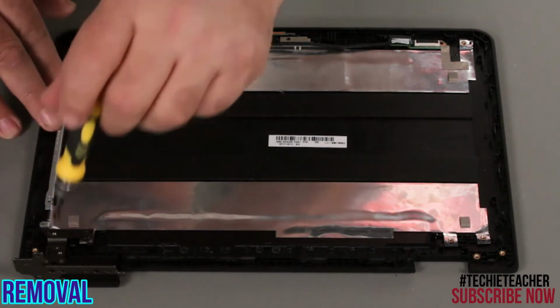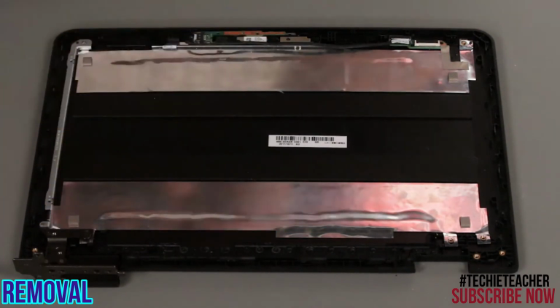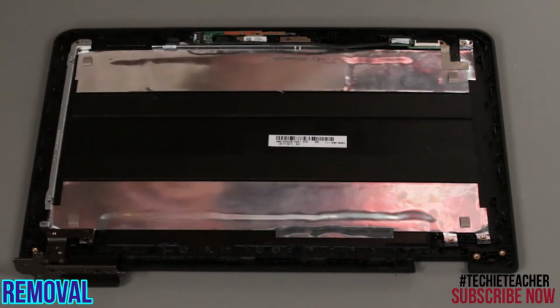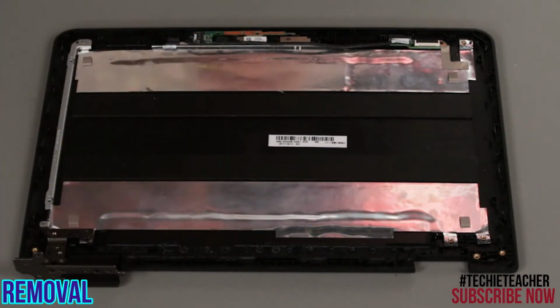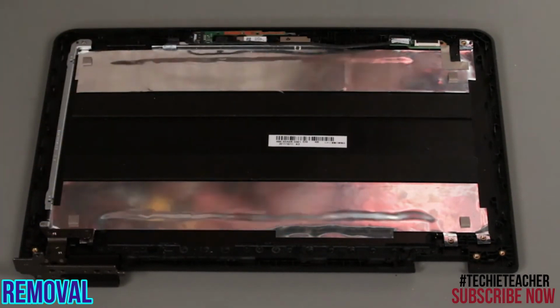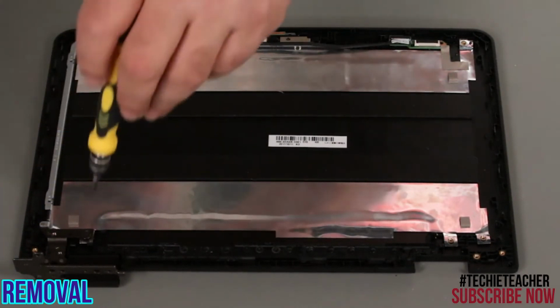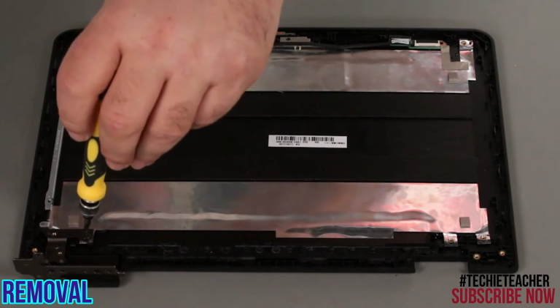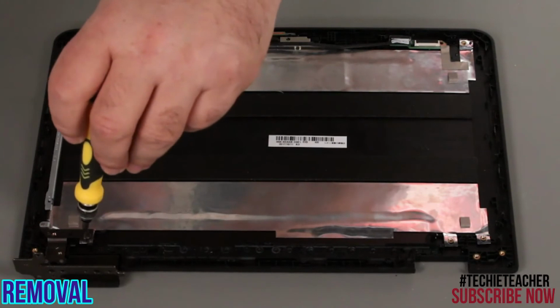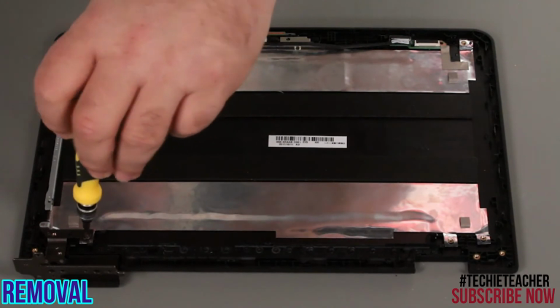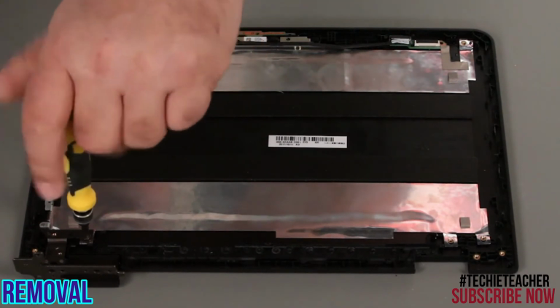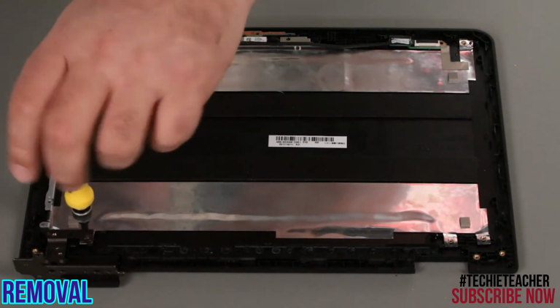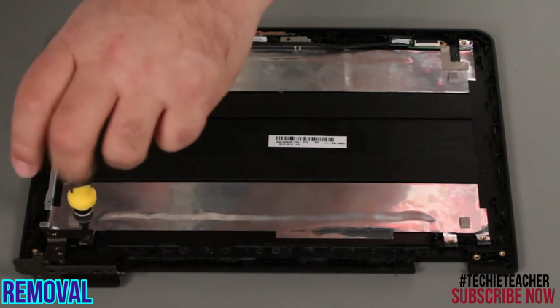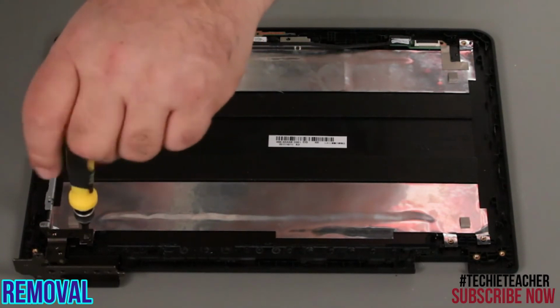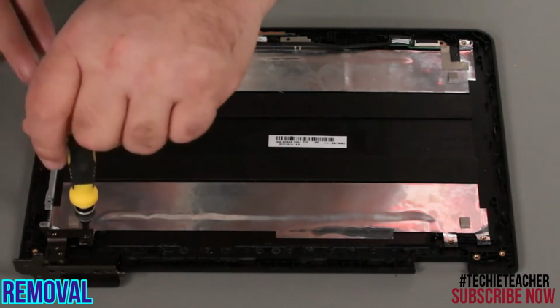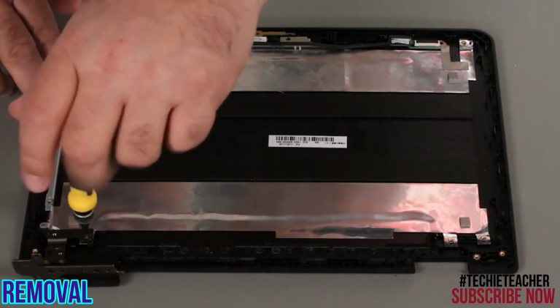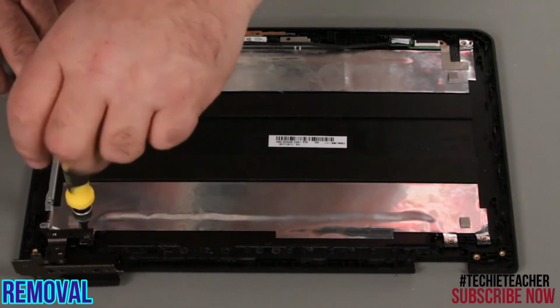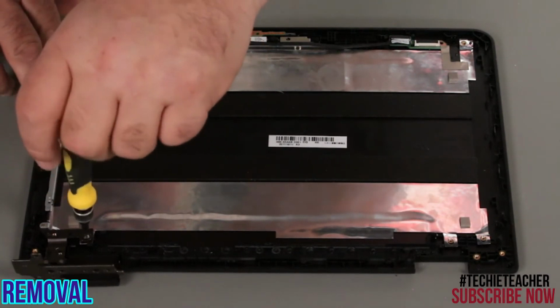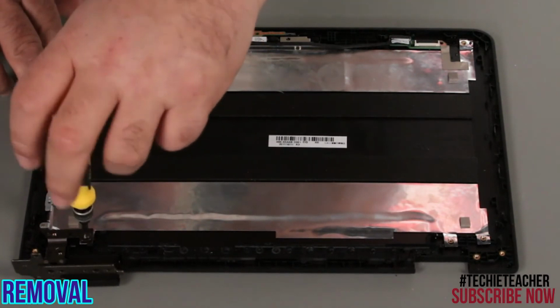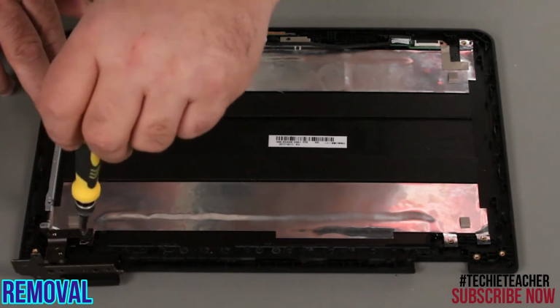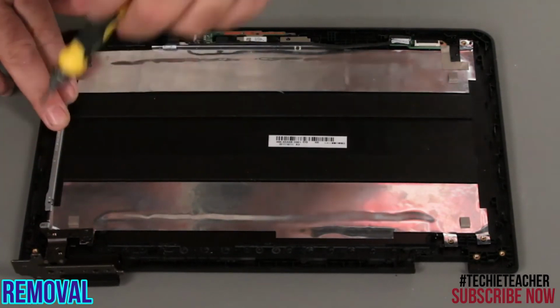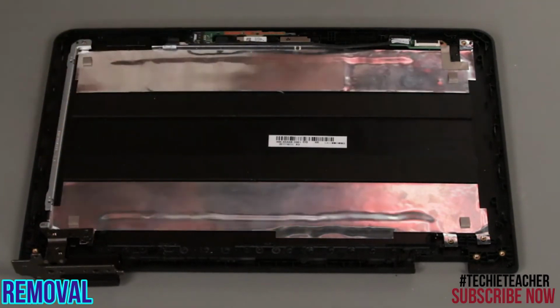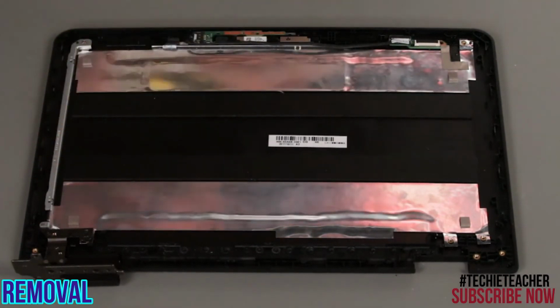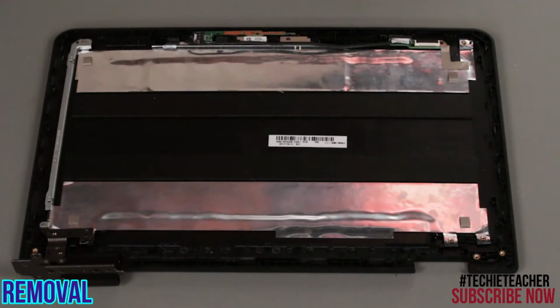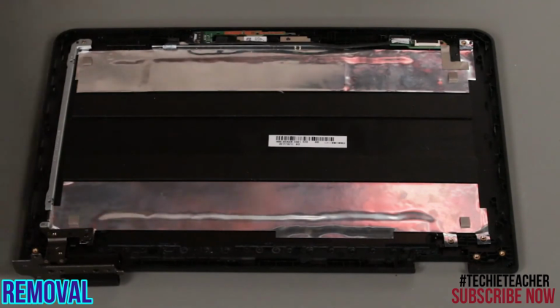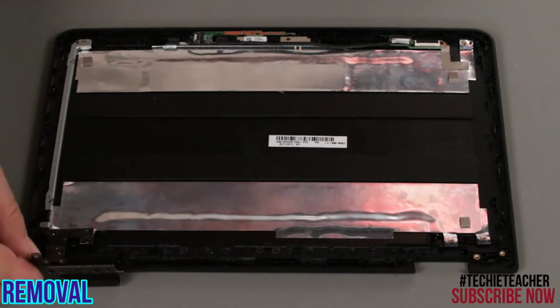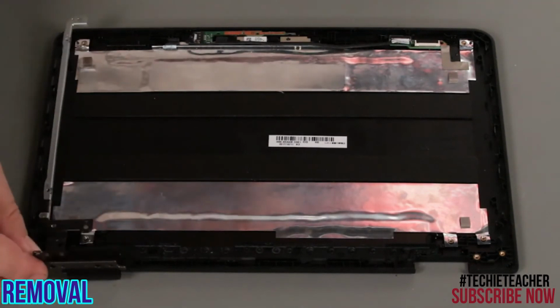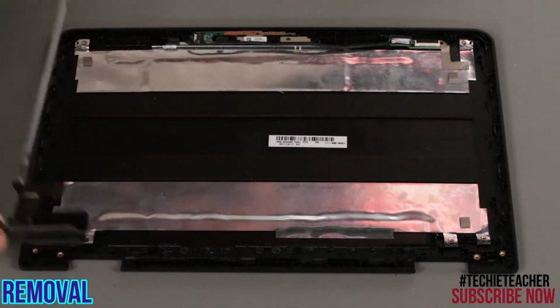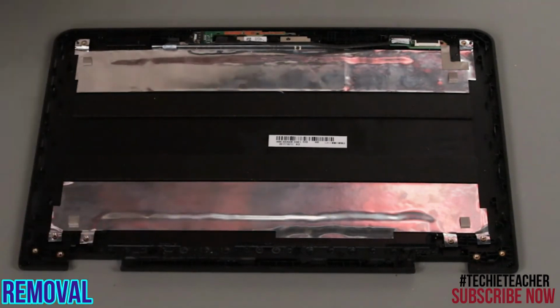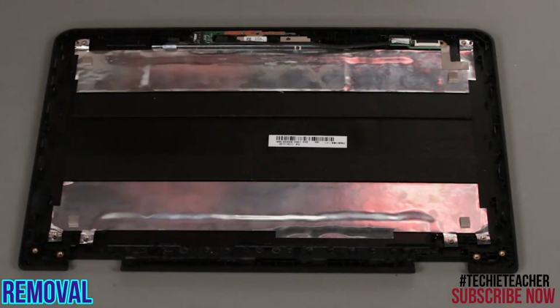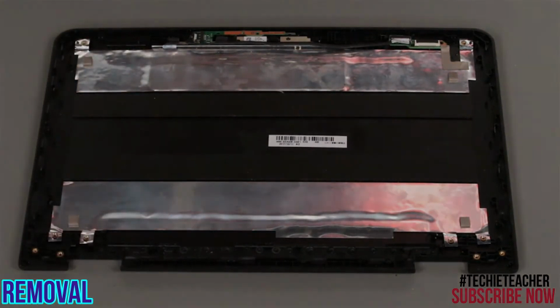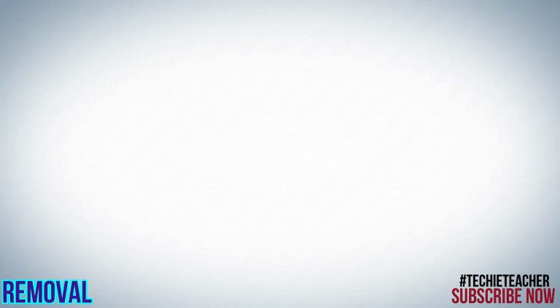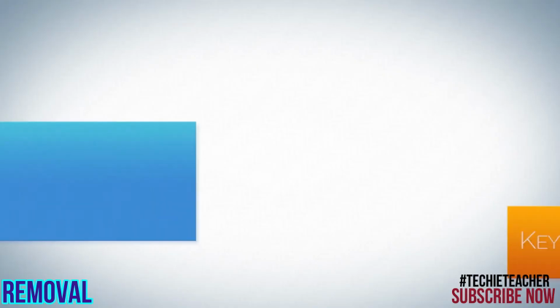Remove the antenna at the bottom cover and remove the remaining antennas.